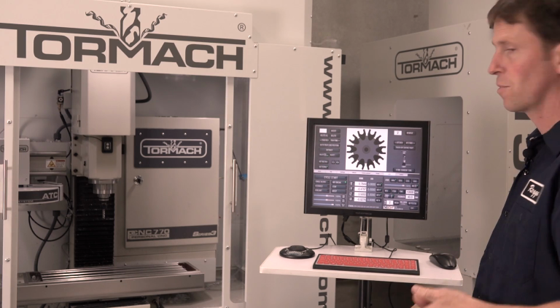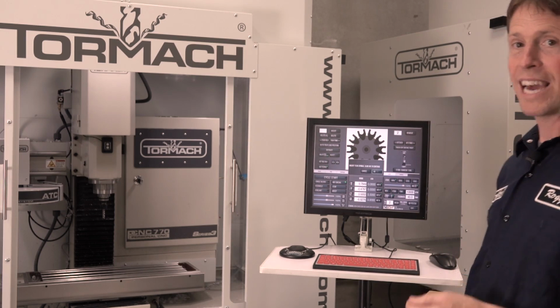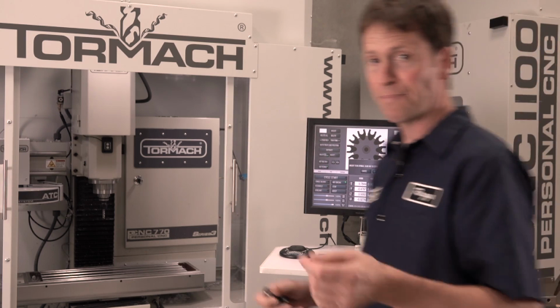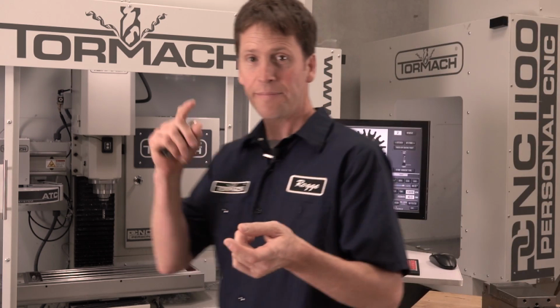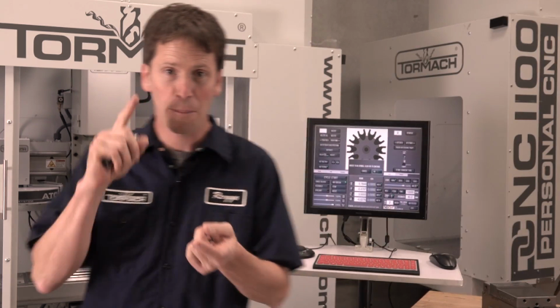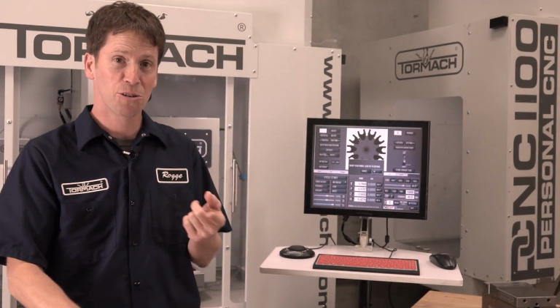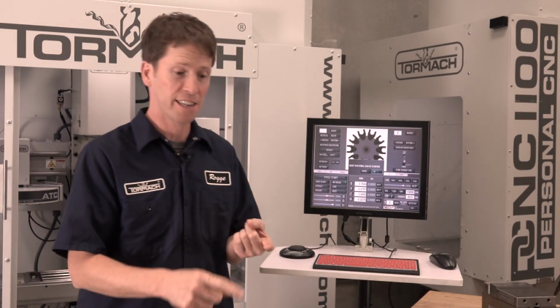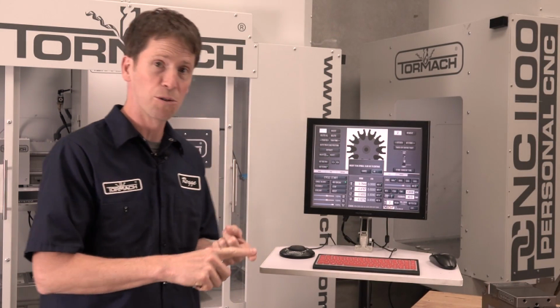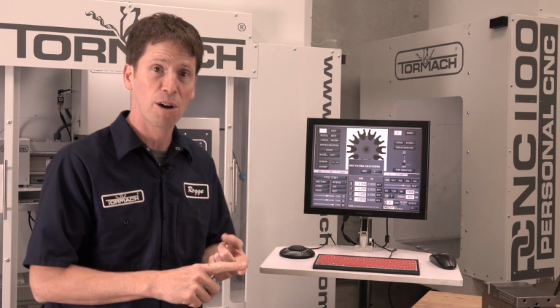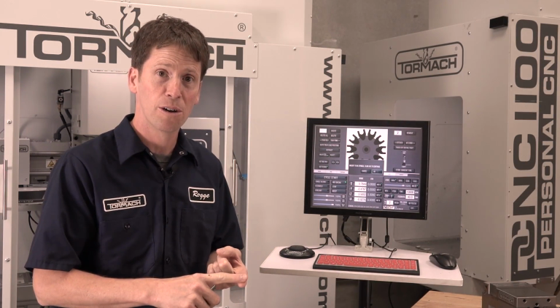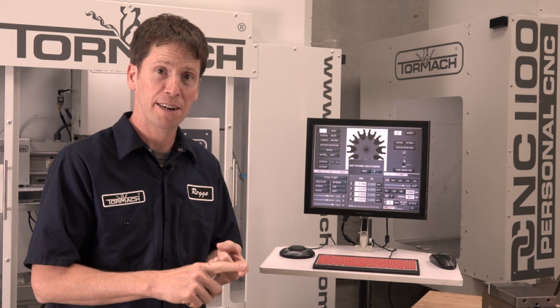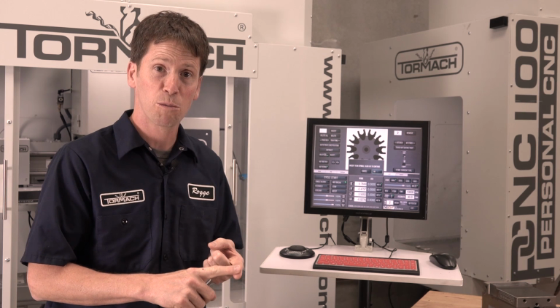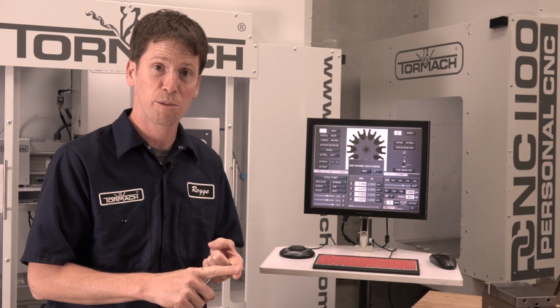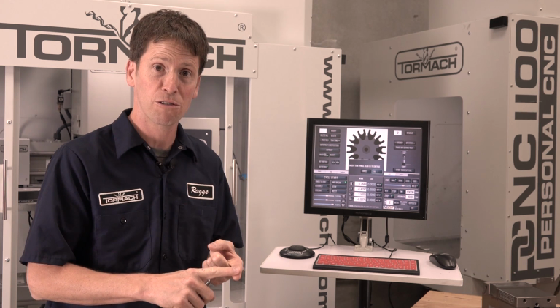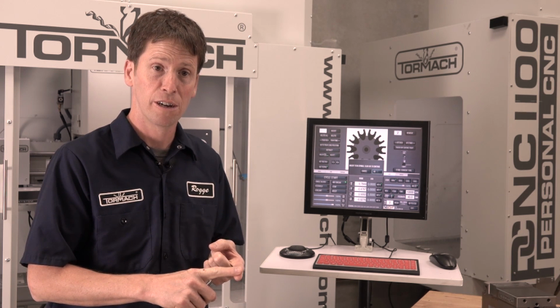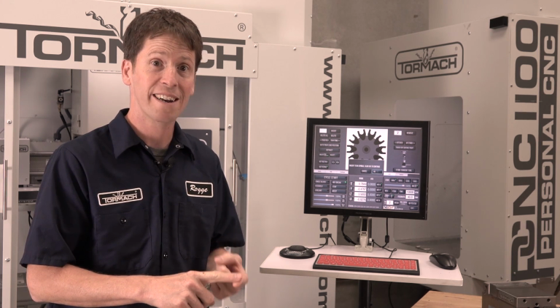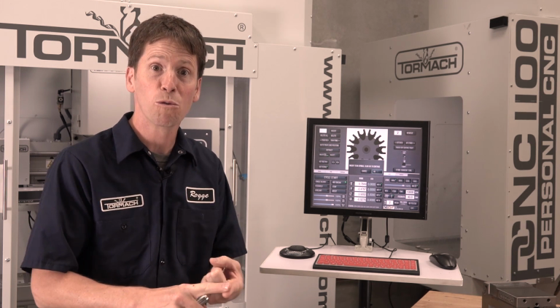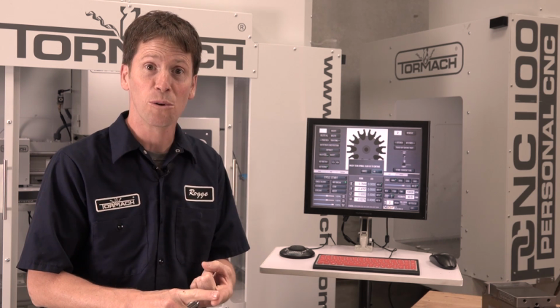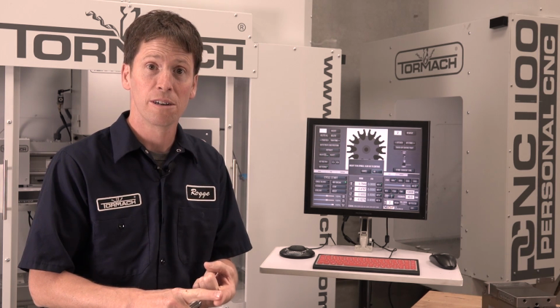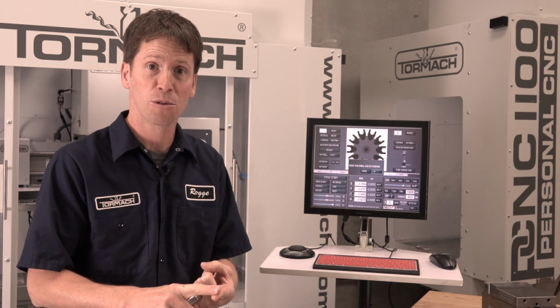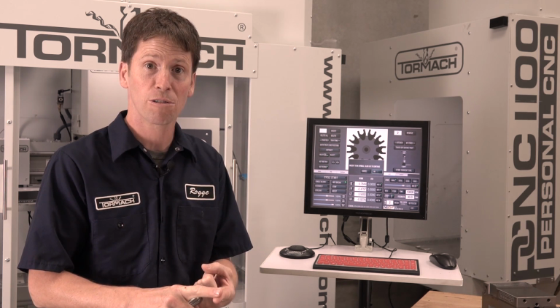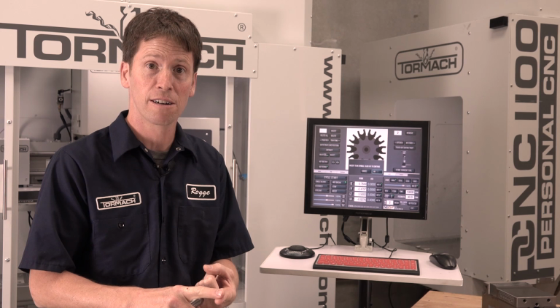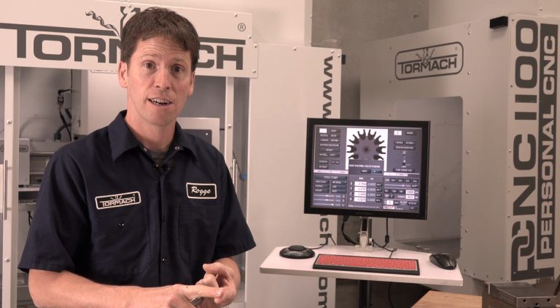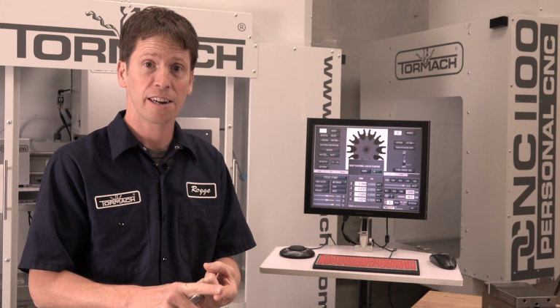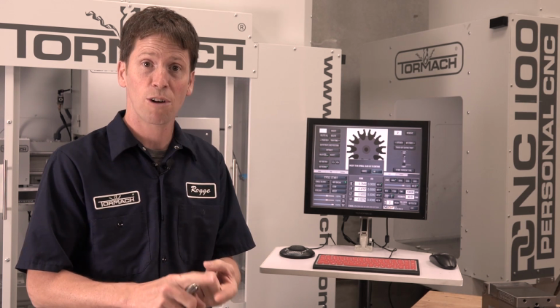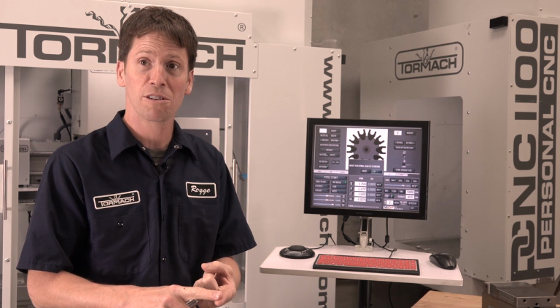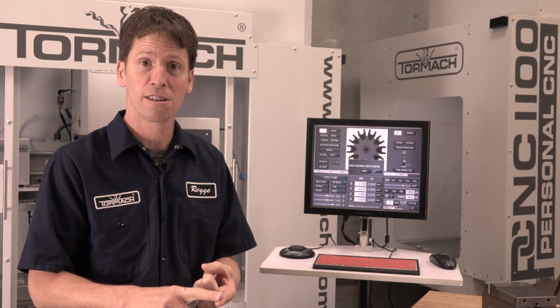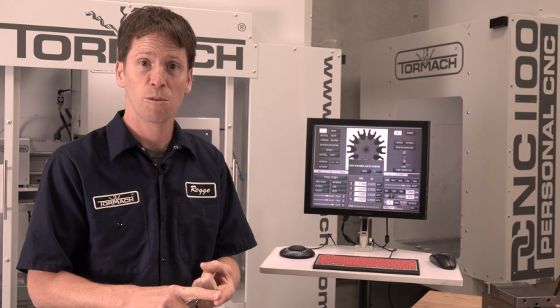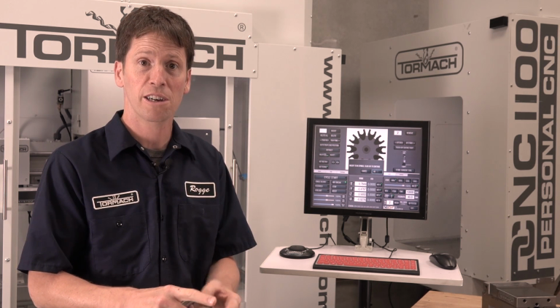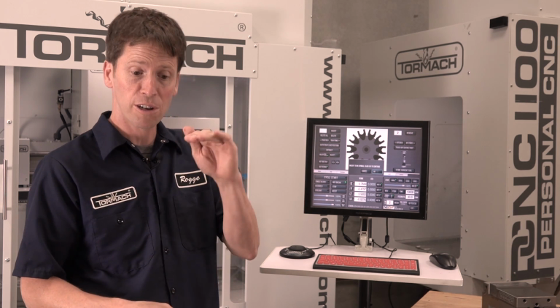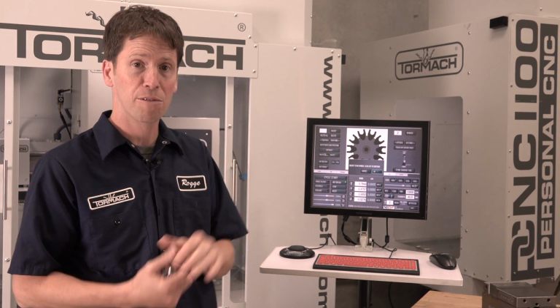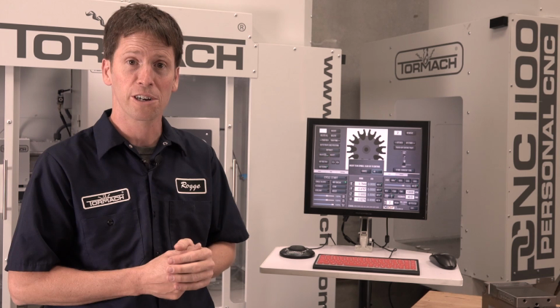So to recap: make sure that the tool DRO matches up with what's in the spindle first. When in doubt, remove that tool and tell it tool zero is in there. Then tray load position will always get you to a Z-clear position above the tool changer.